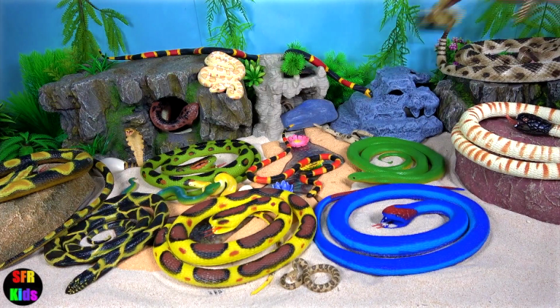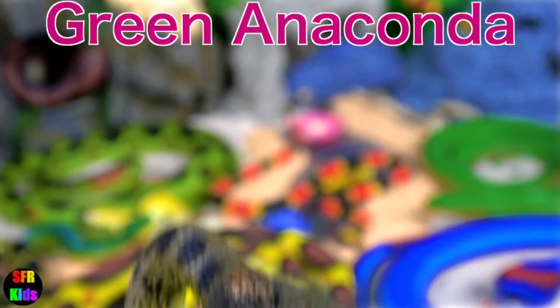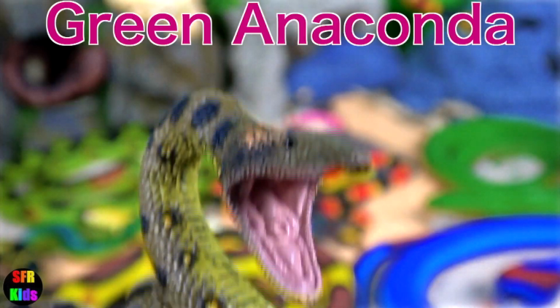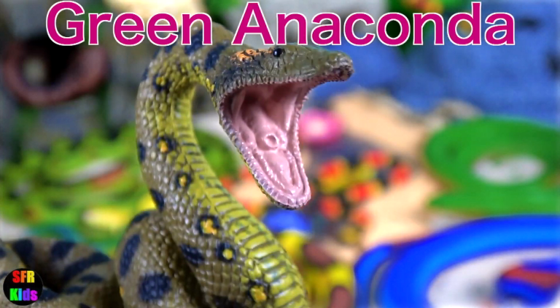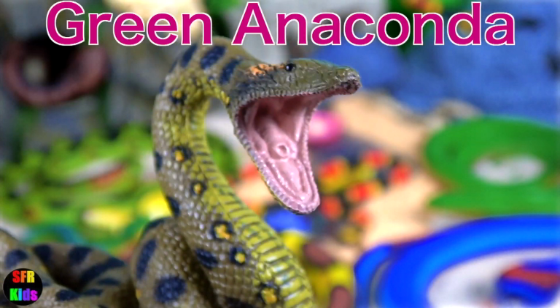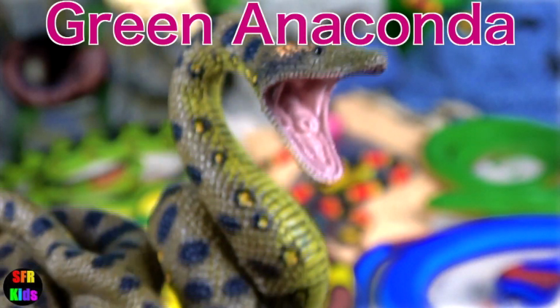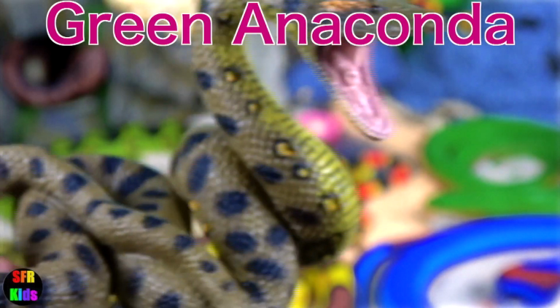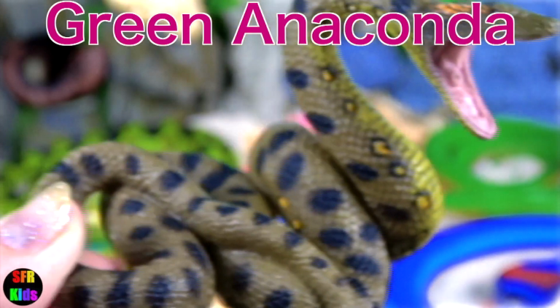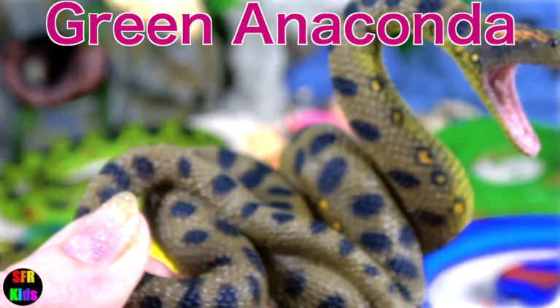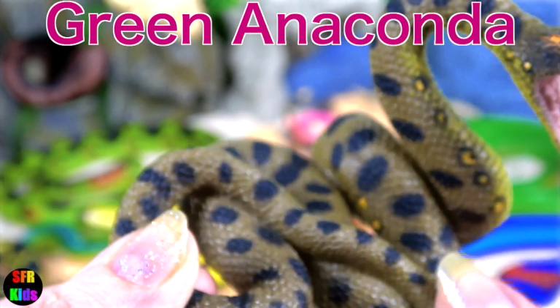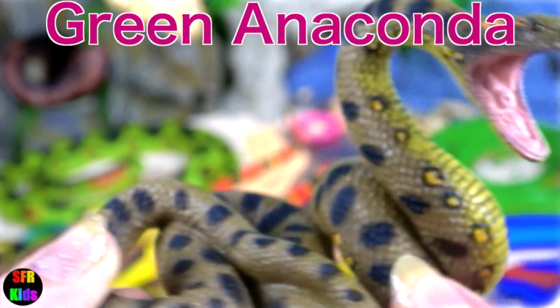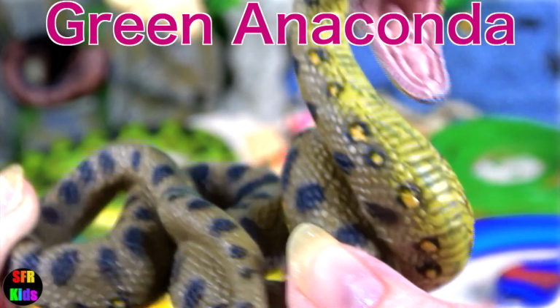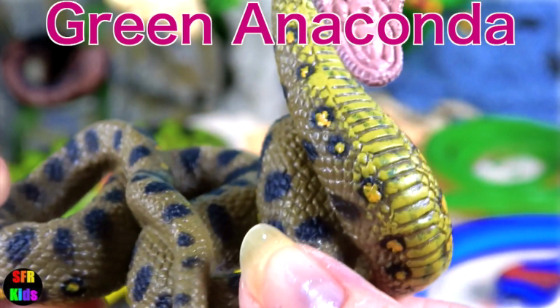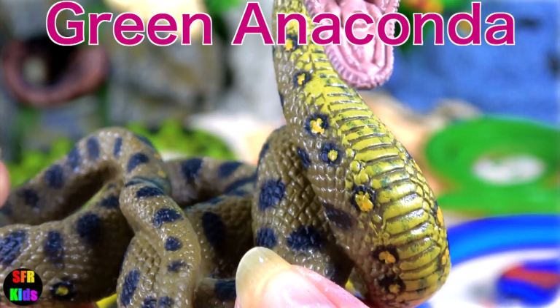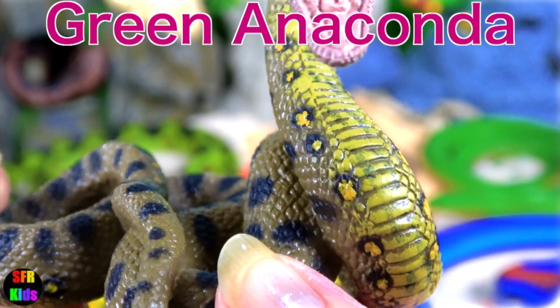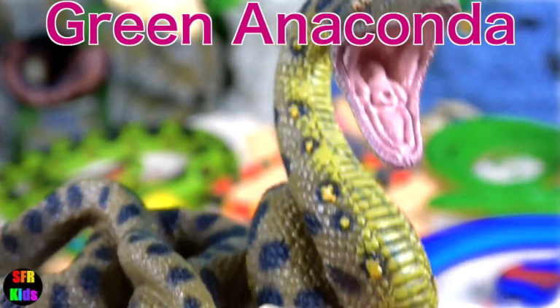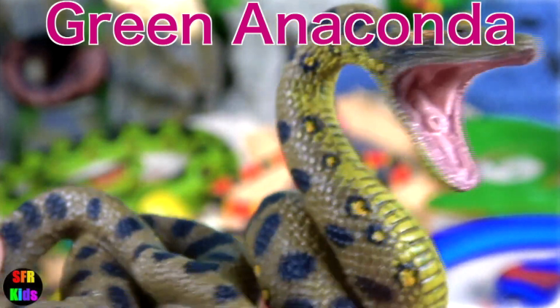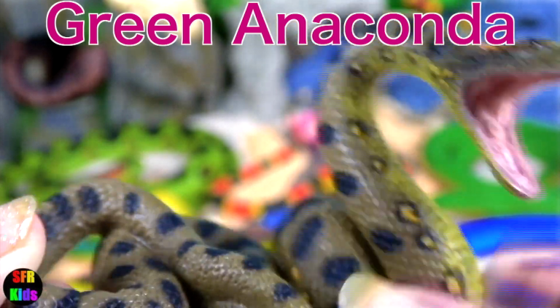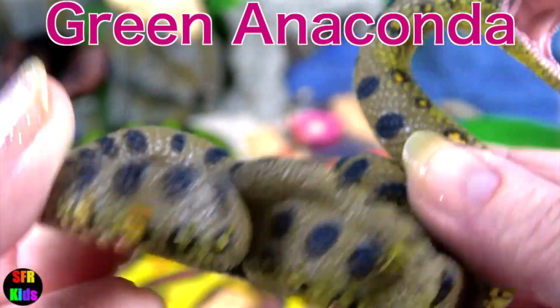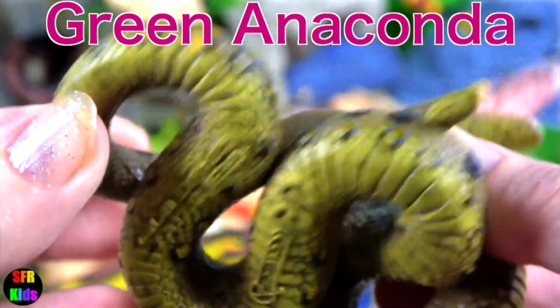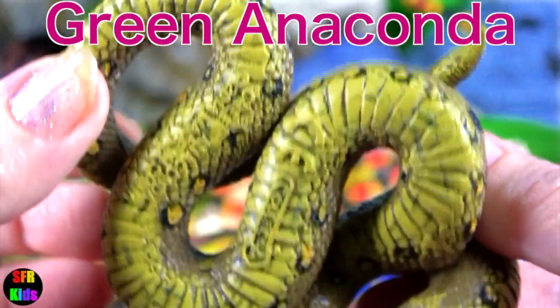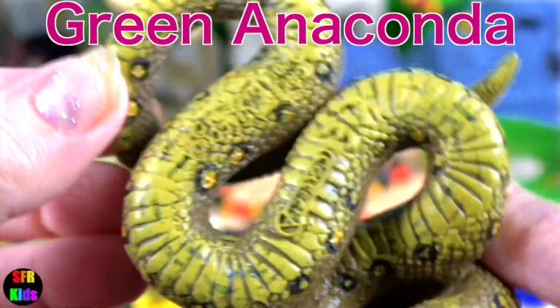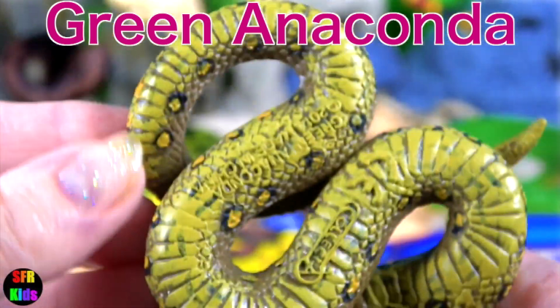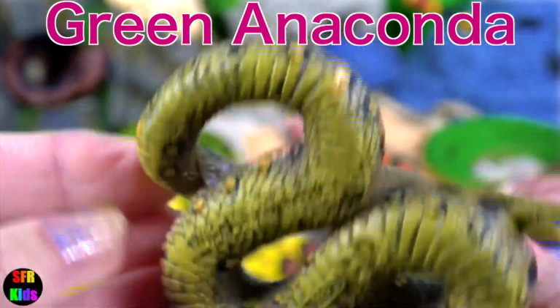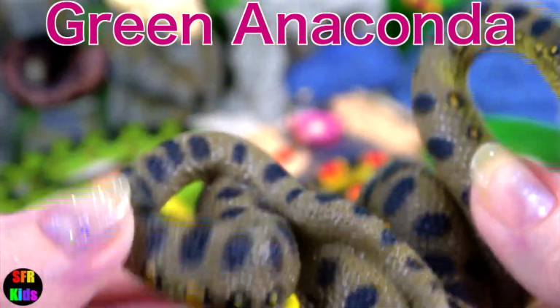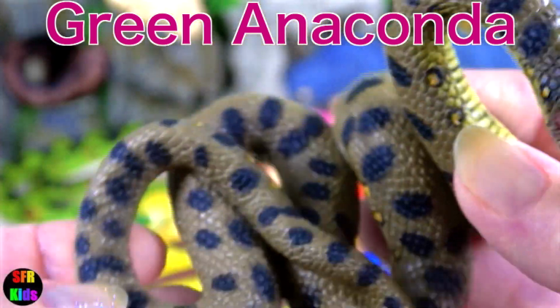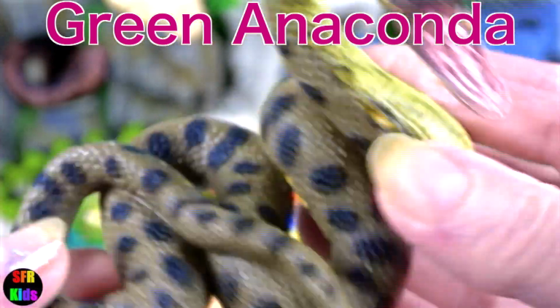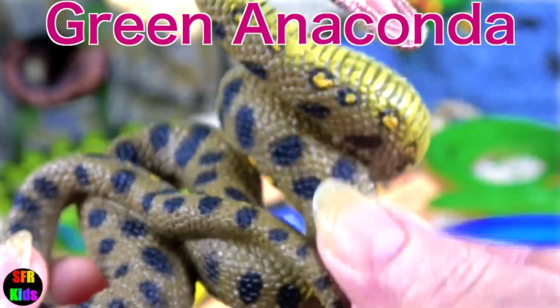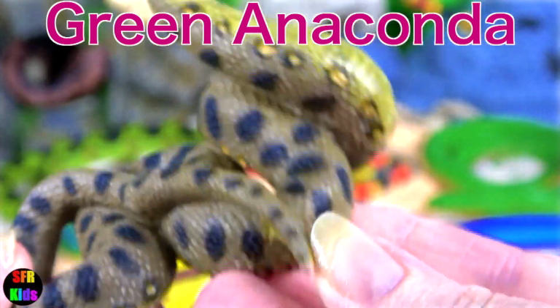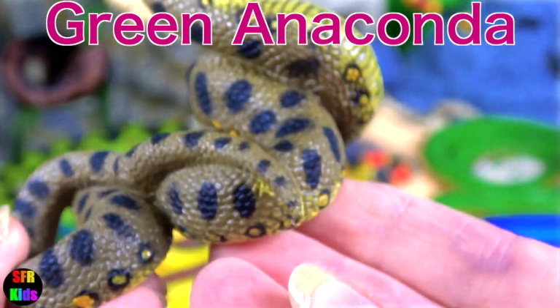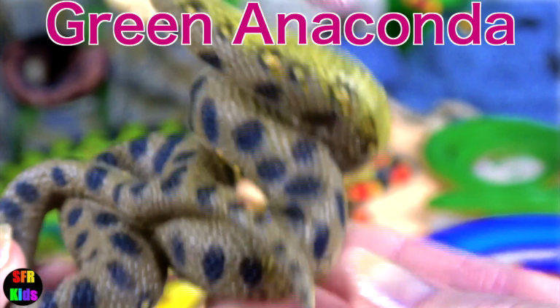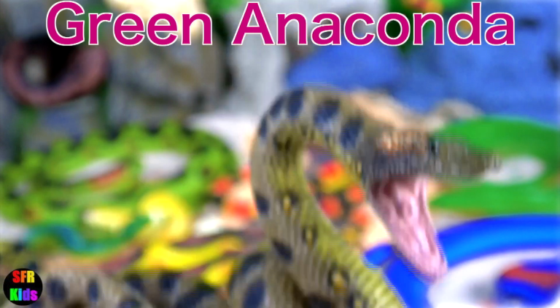The green anaconda is a member of the boa family and is the largest and heaviest known snake, not necessarily the longest.